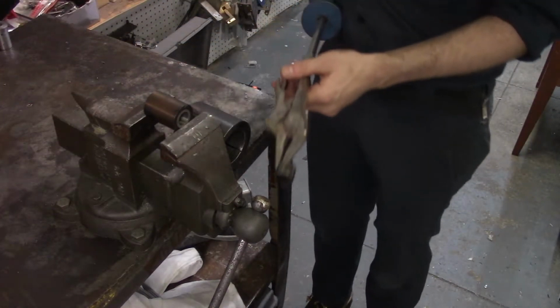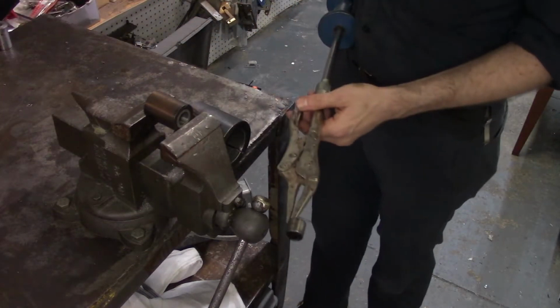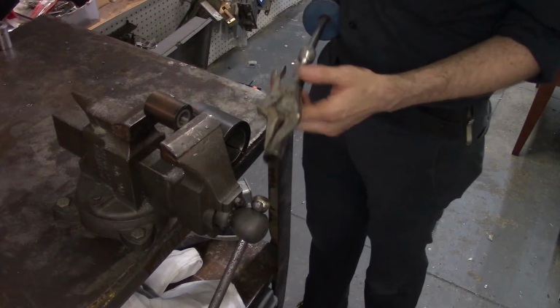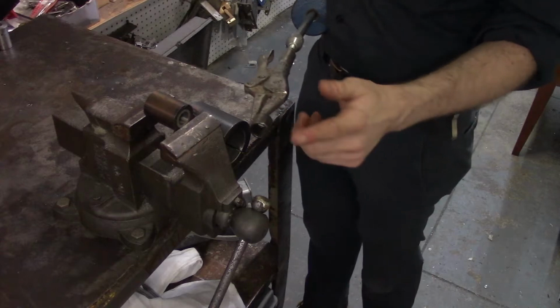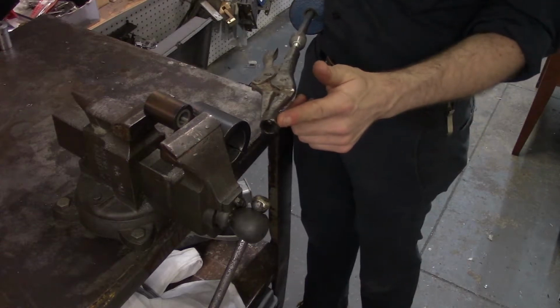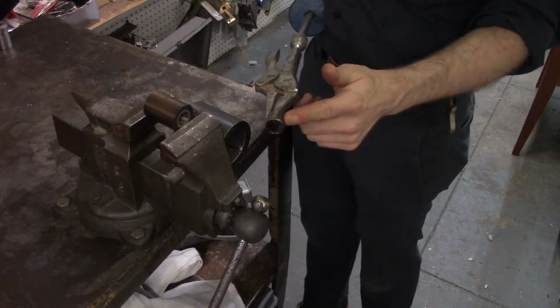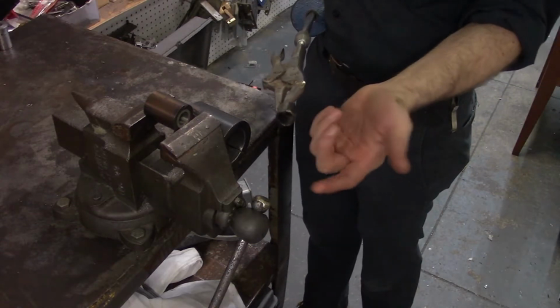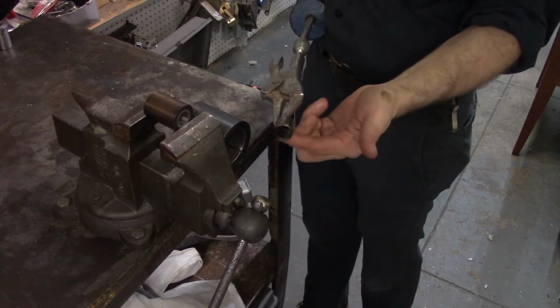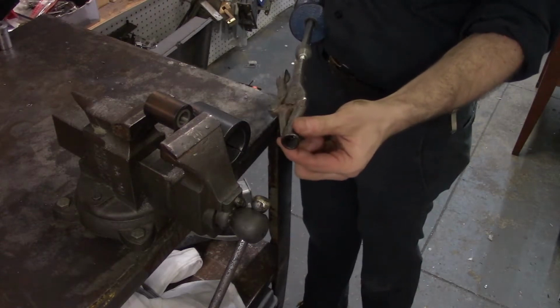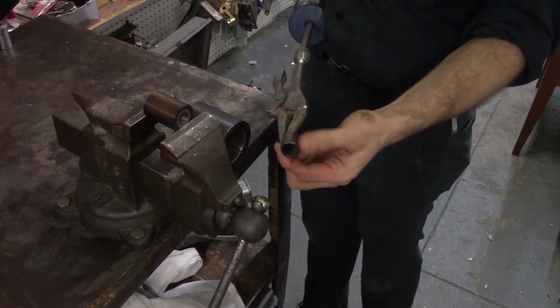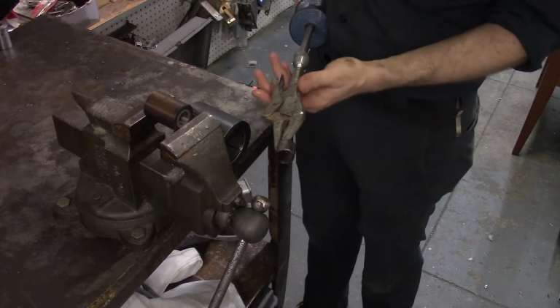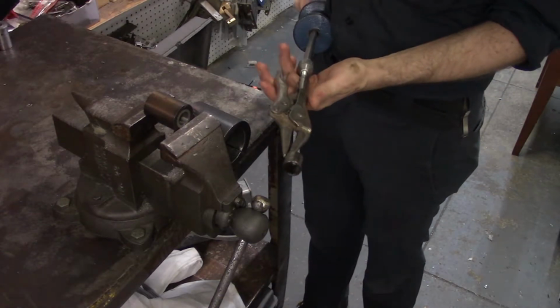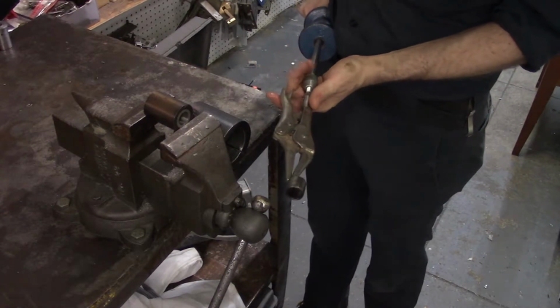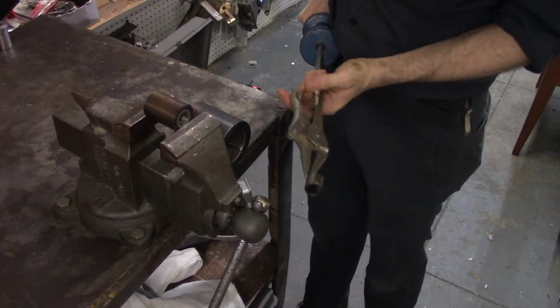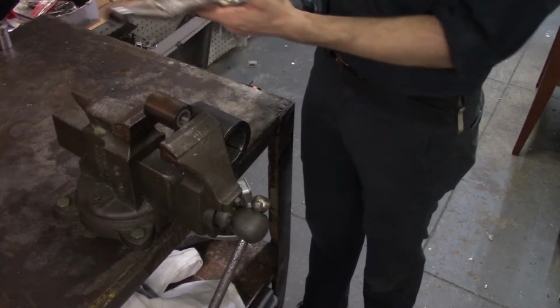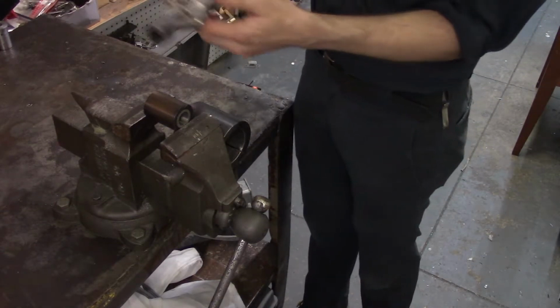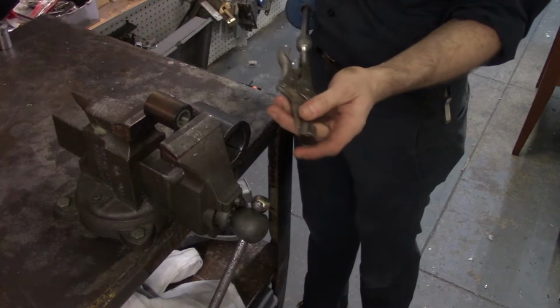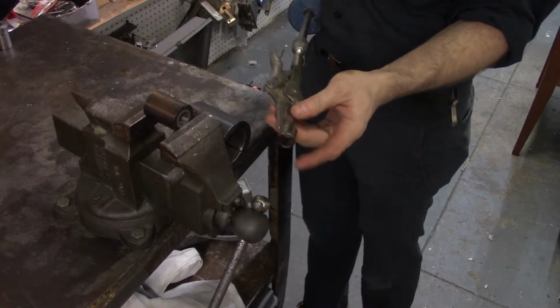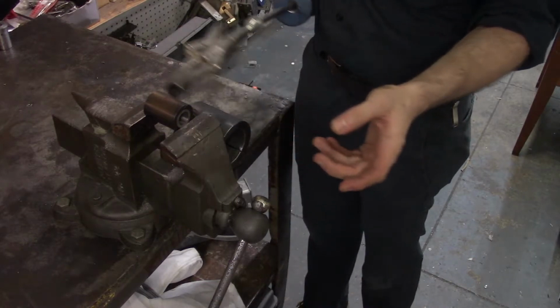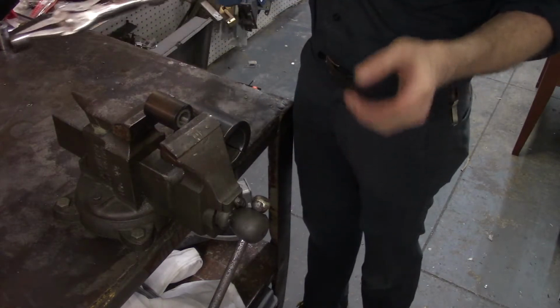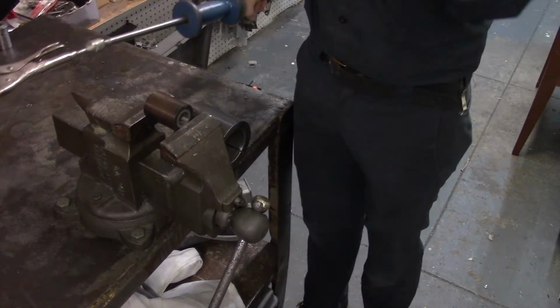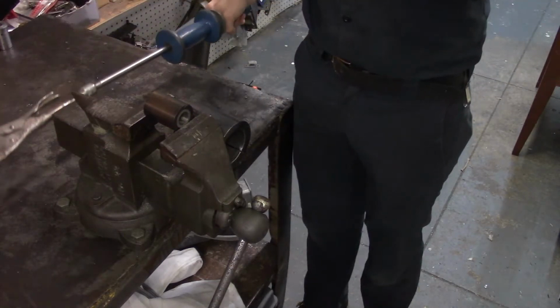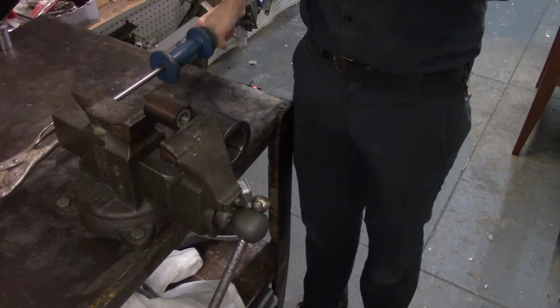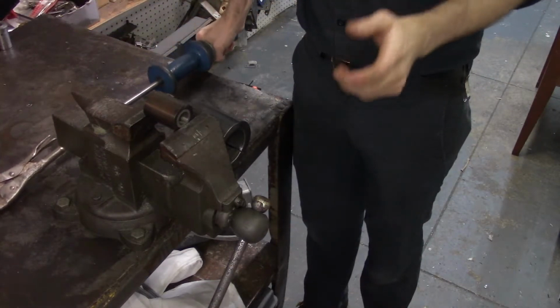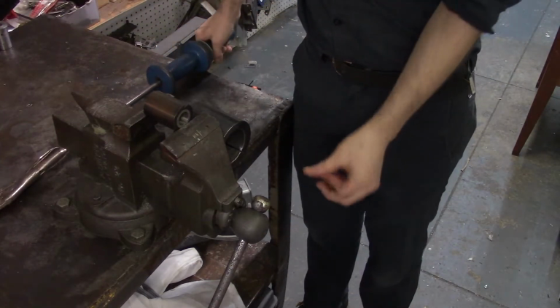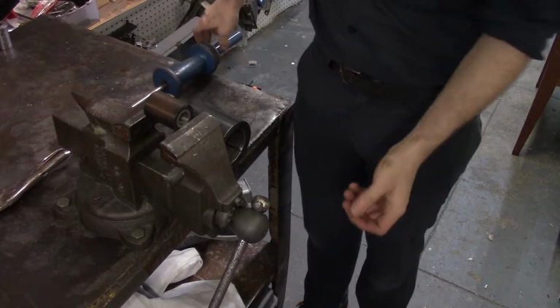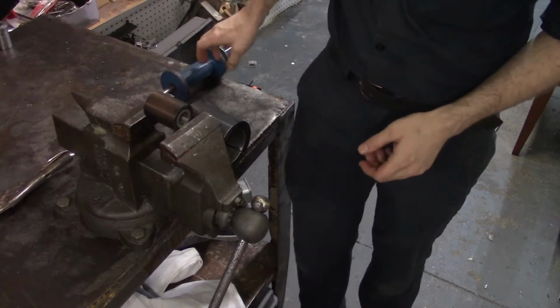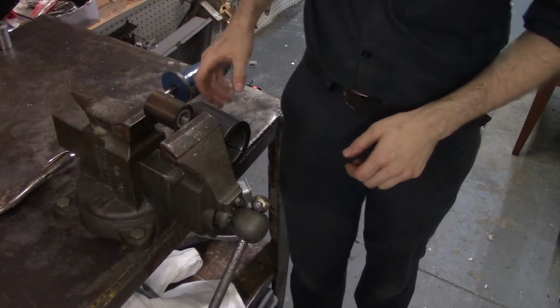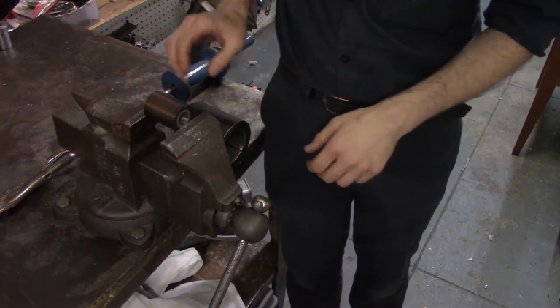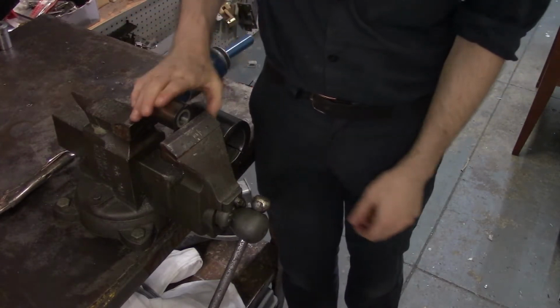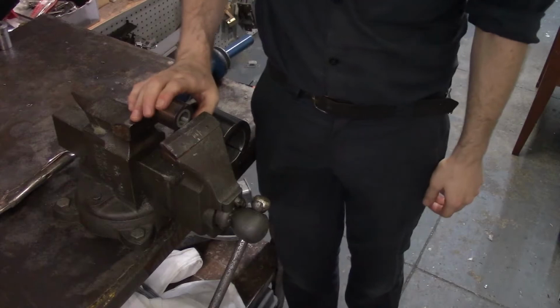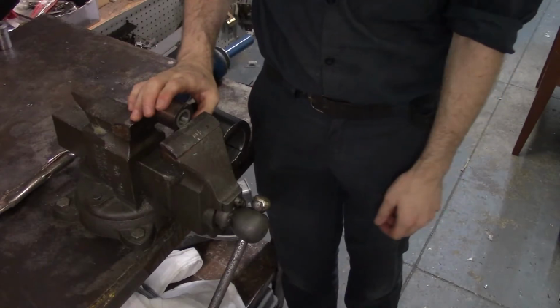We've sacrificed the bearing, and that's fine — you can still get these bearings pretty easily. But we've saved the rest of it.